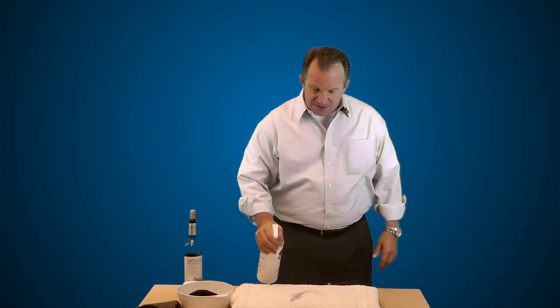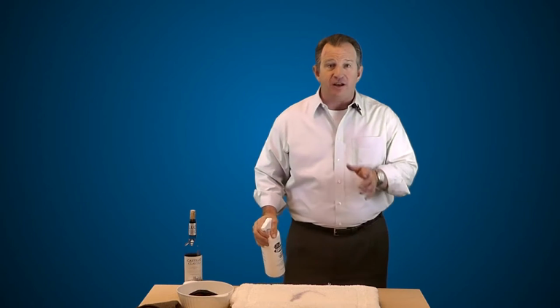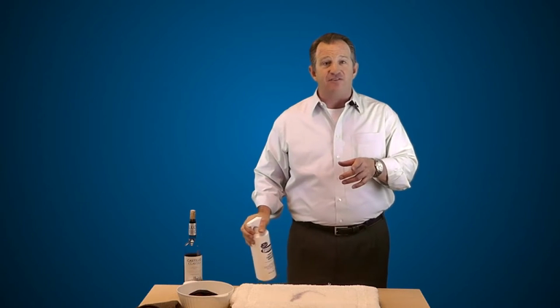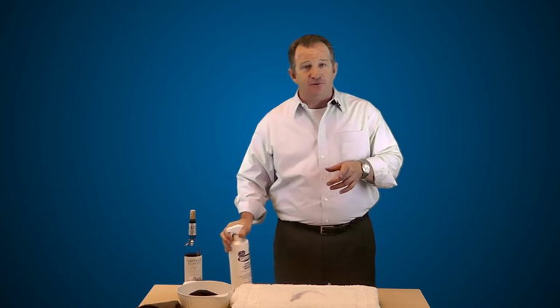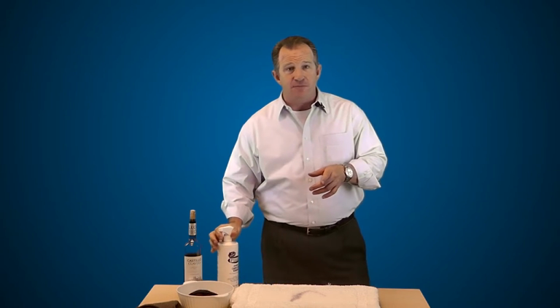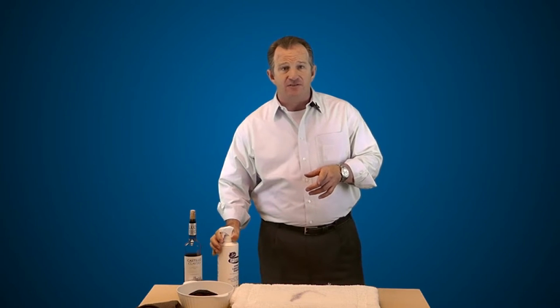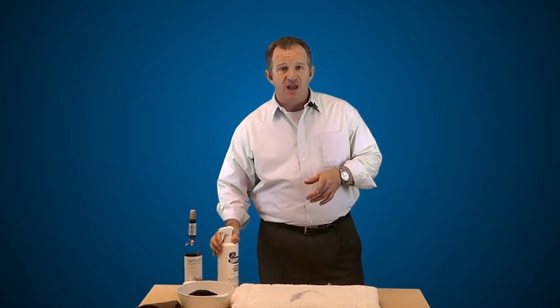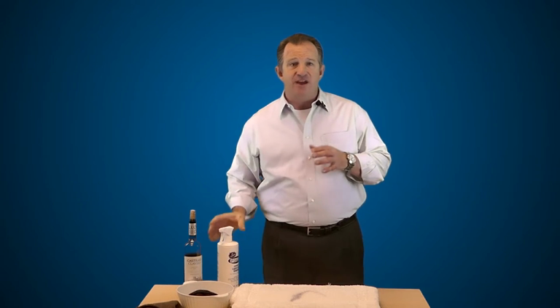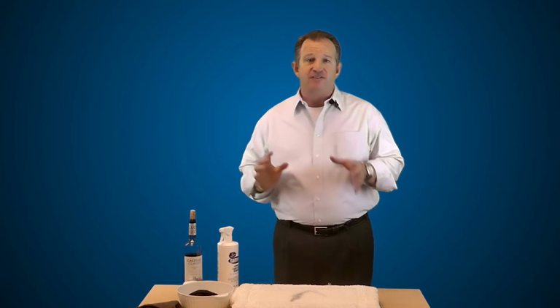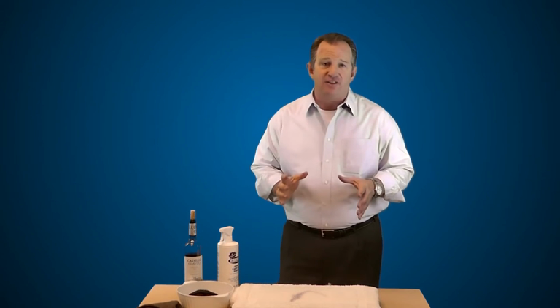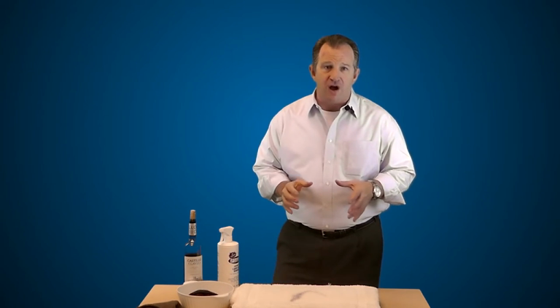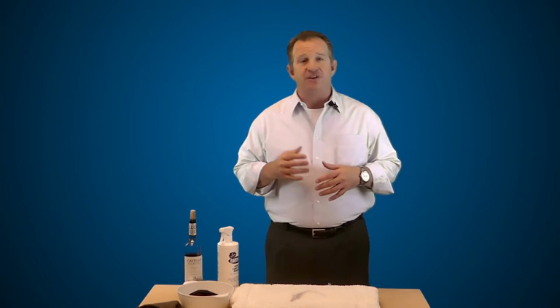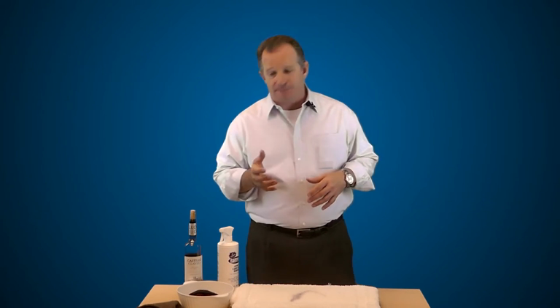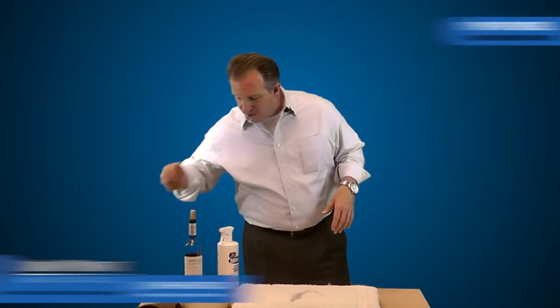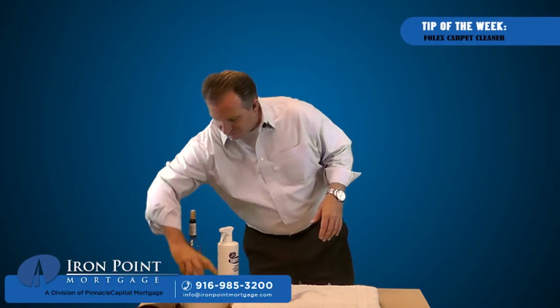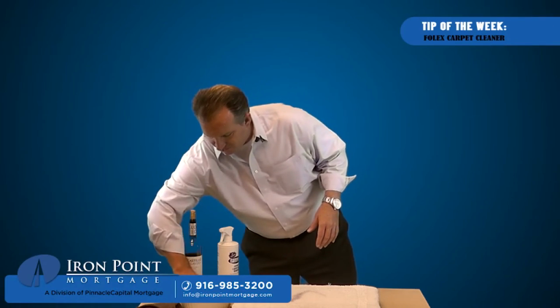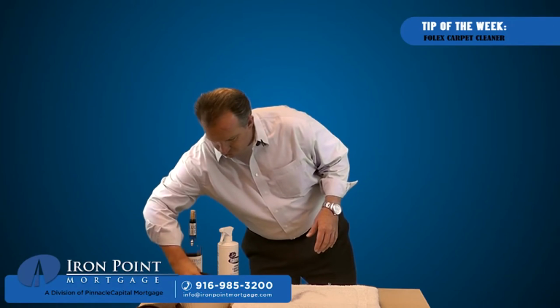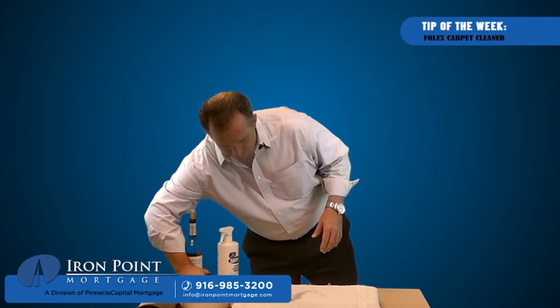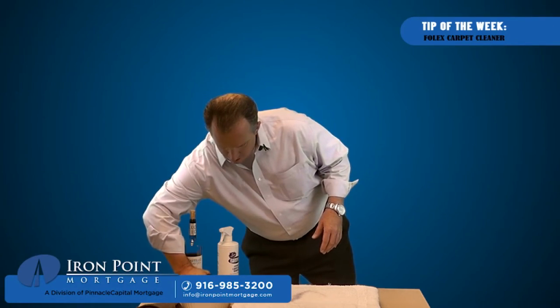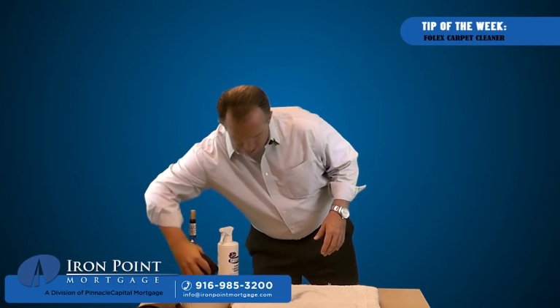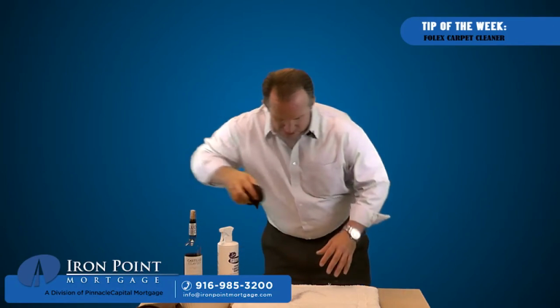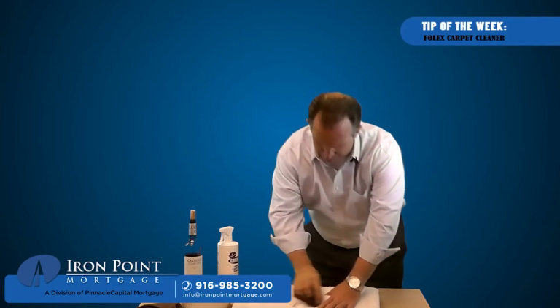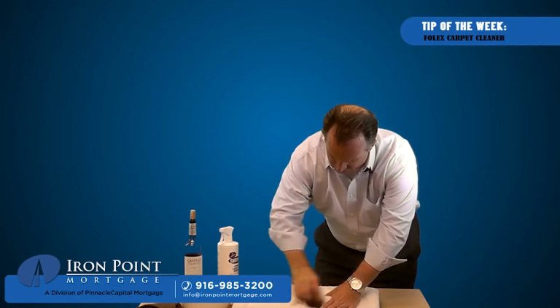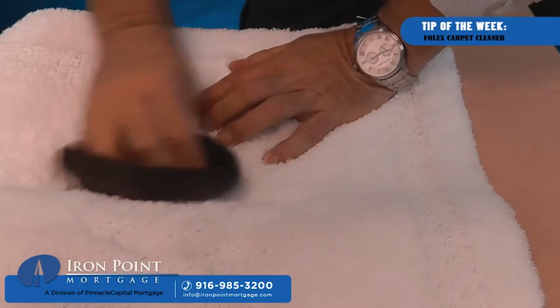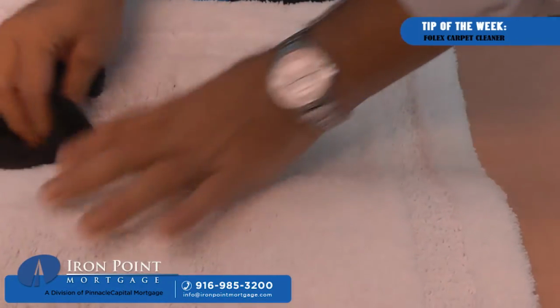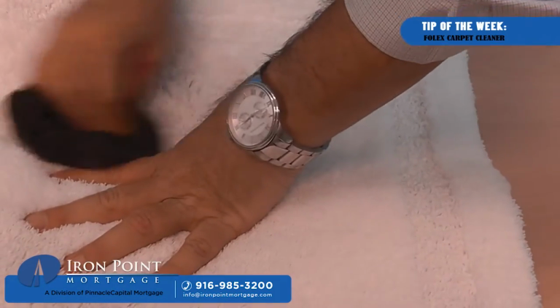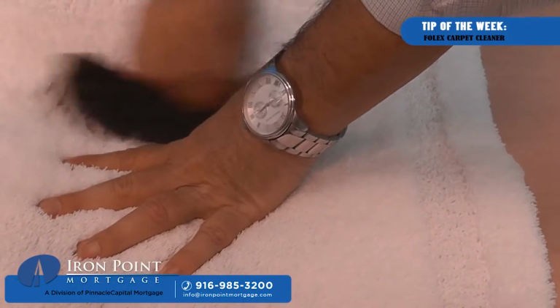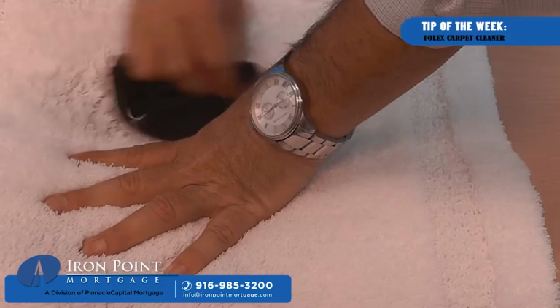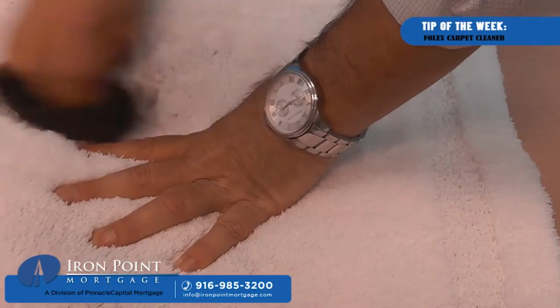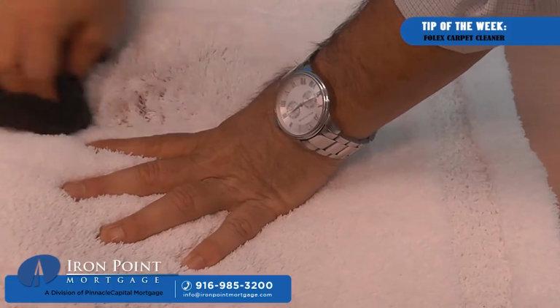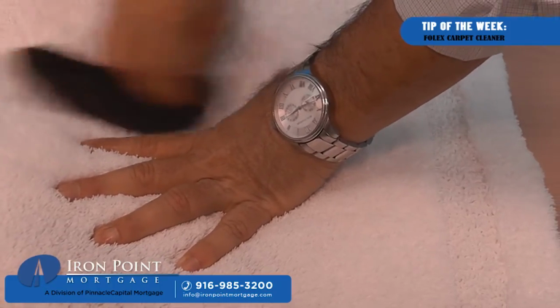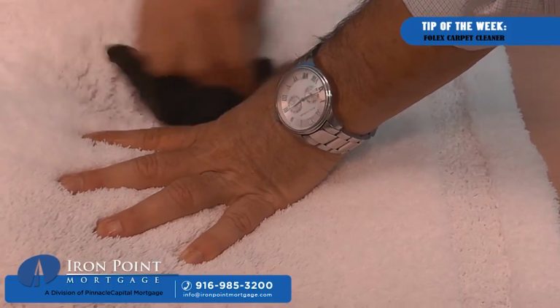Then you're going to let it sit for a few minutes, and then just lightly scrub with the dampened cloth just like this. You just start rubbing it just like that and it'll start to come out.